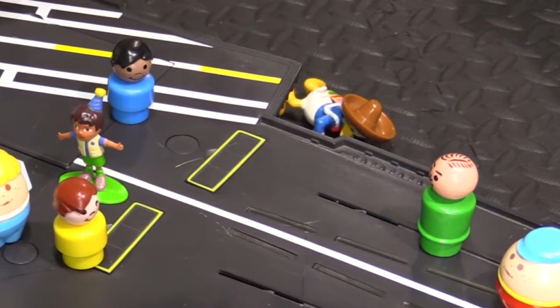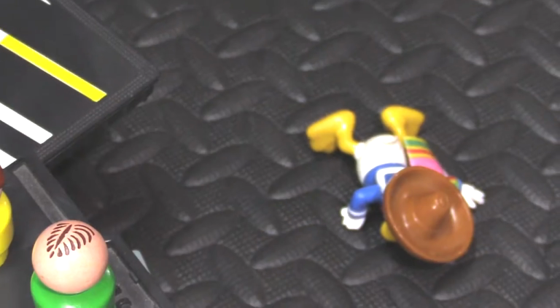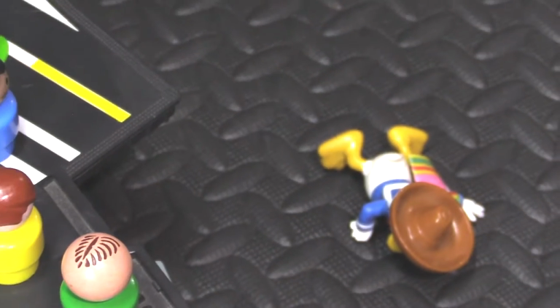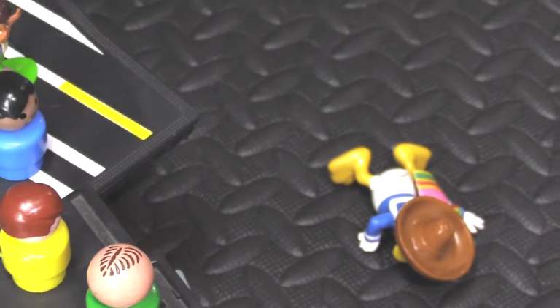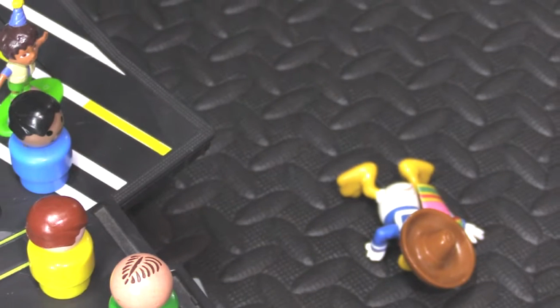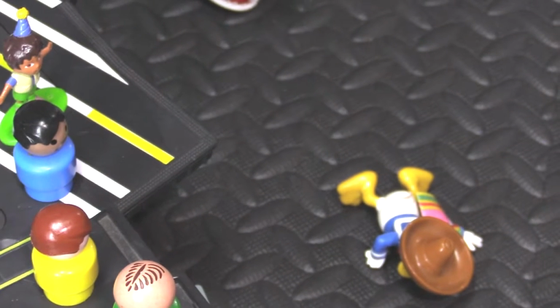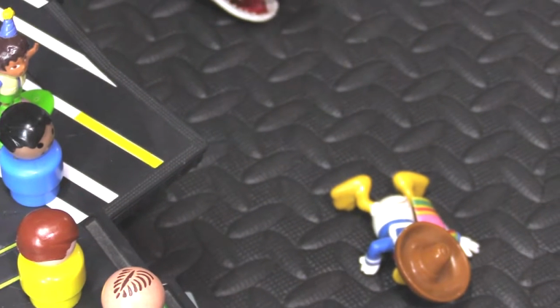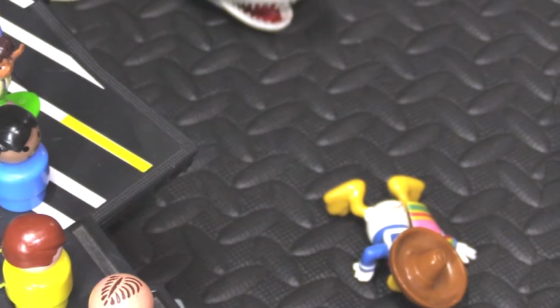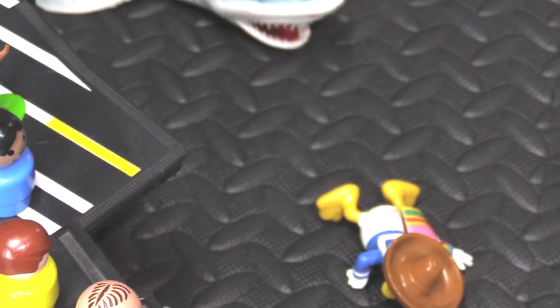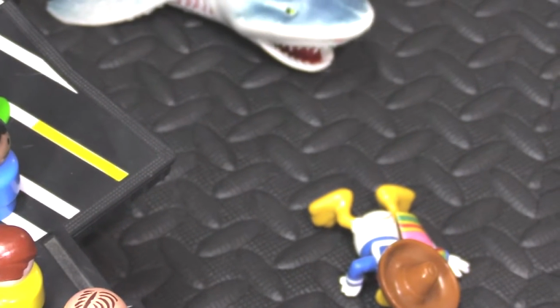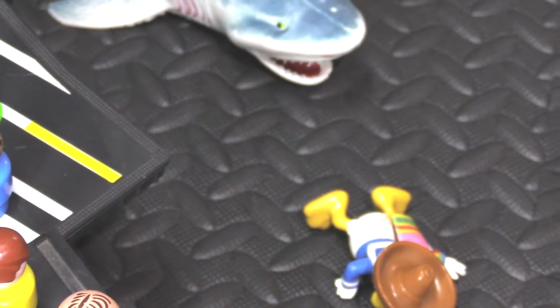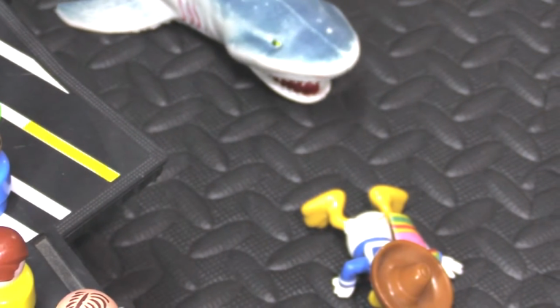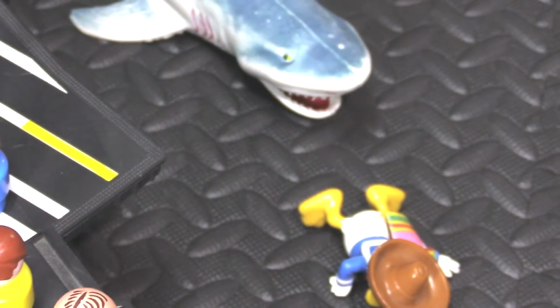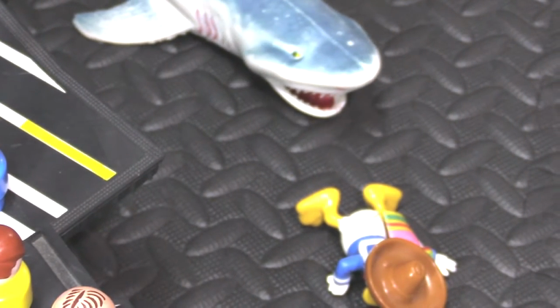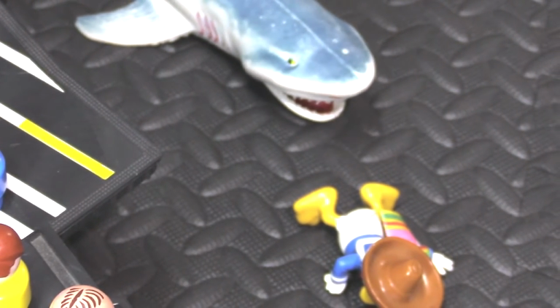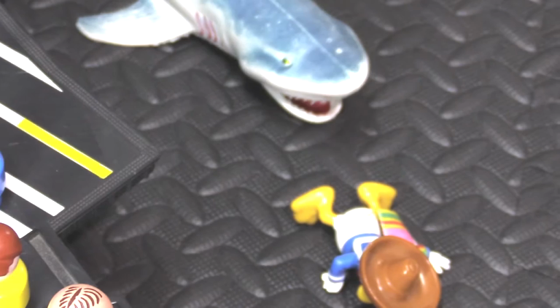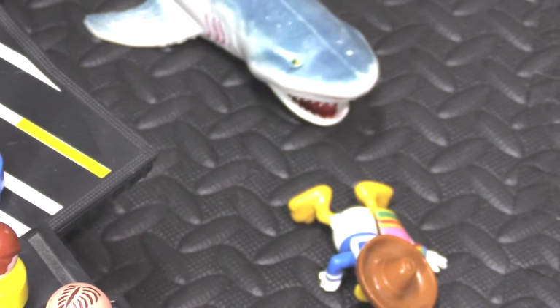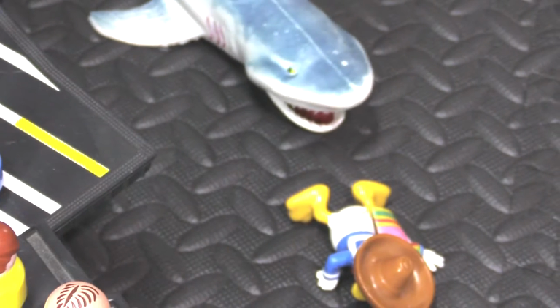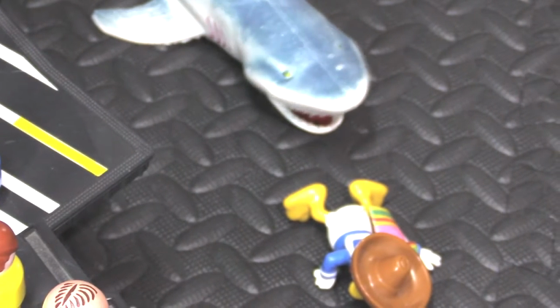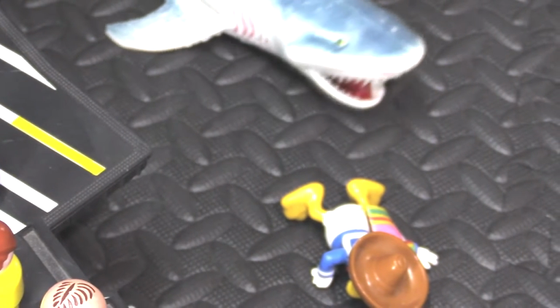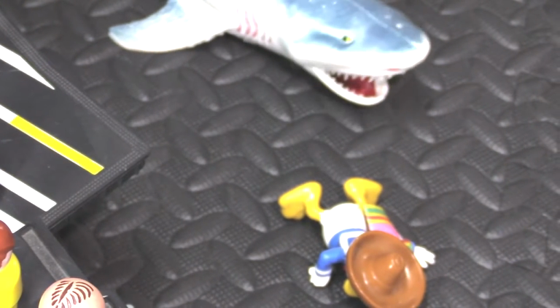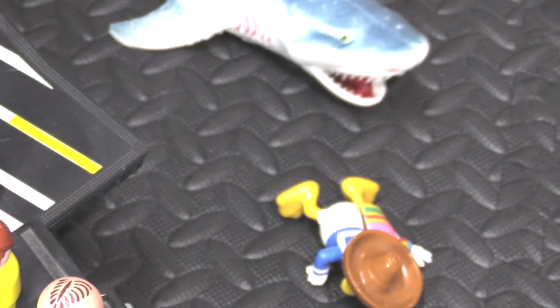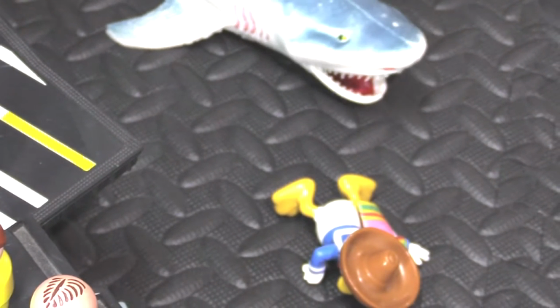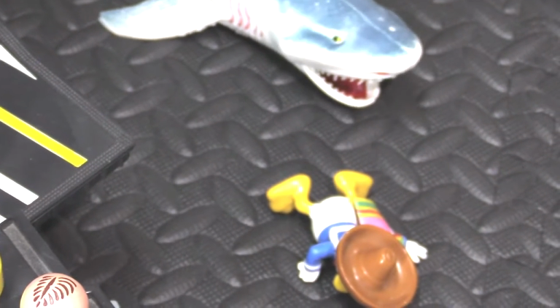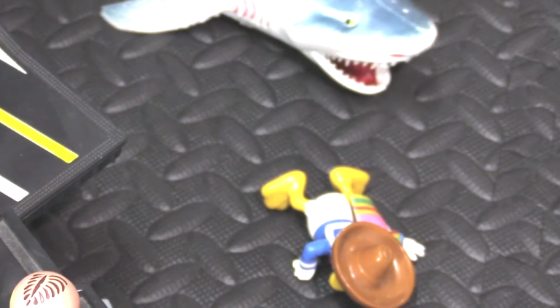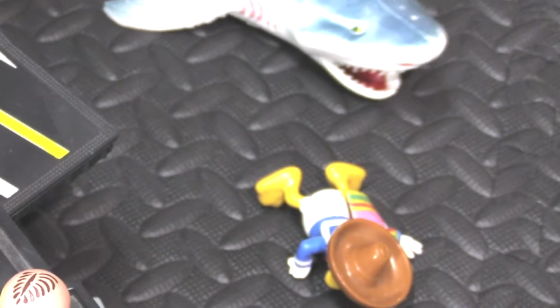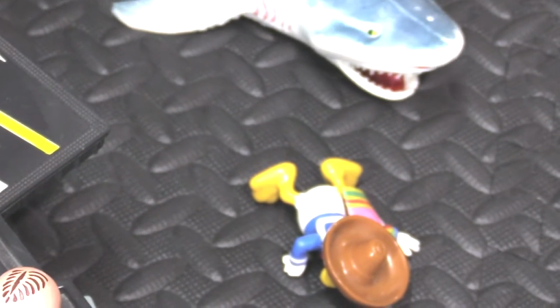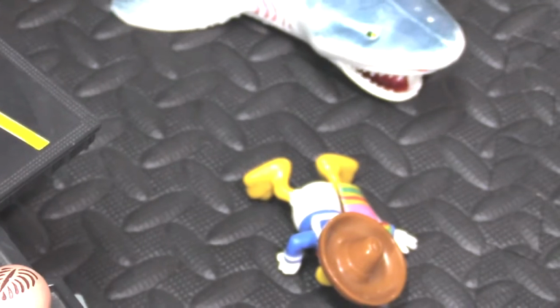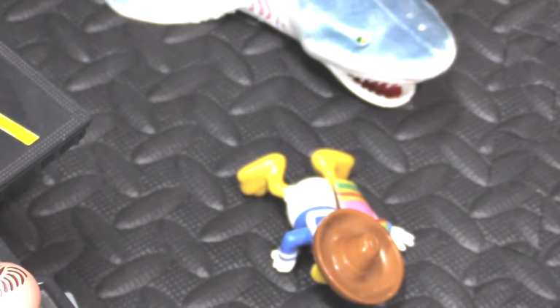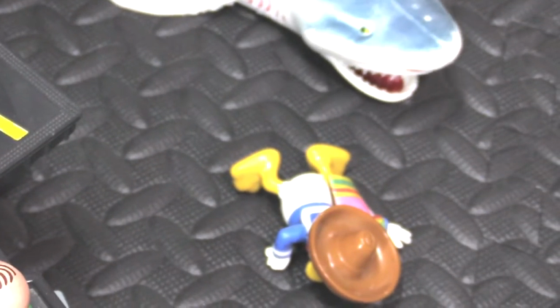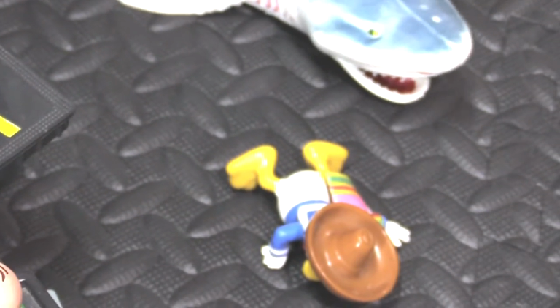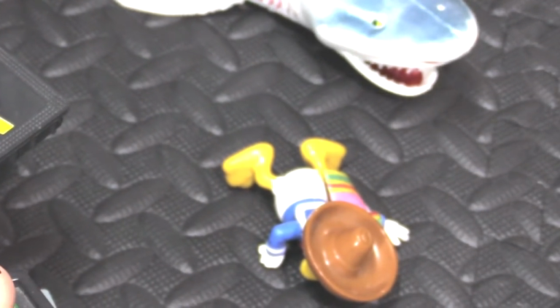Mayday, mayday! This is the USS Saratoga — we are putting on a show and Donald Duck has fallen overboard! He's in the ocean, he's in shark-infested waters. We need help, please send your Royal Tiger Shark submarine to back us up. We need help! Mayday, mayday!